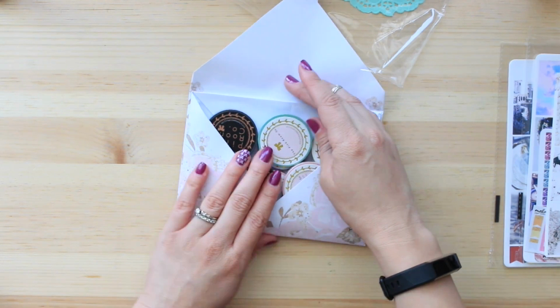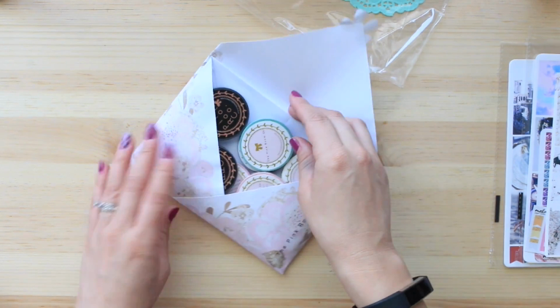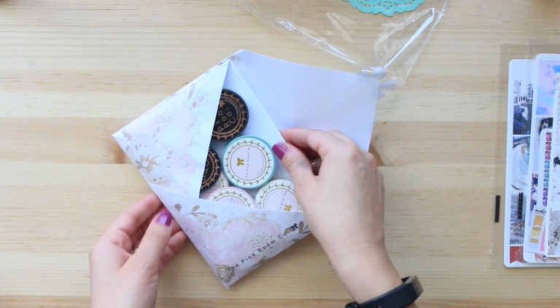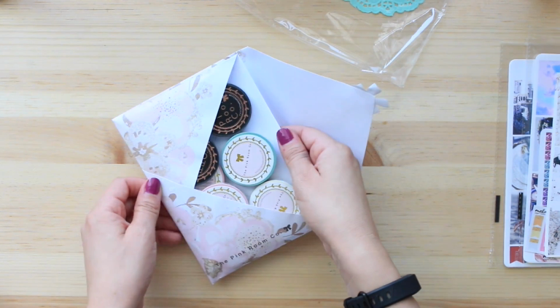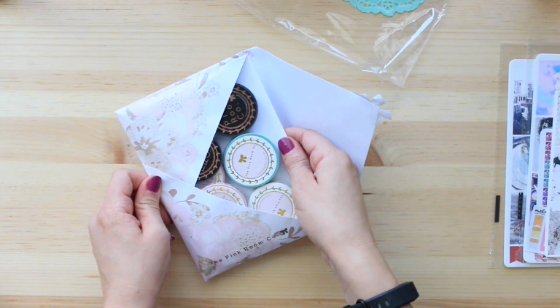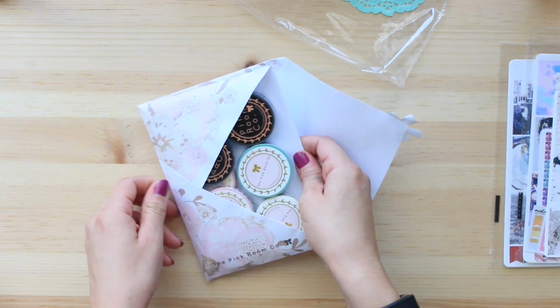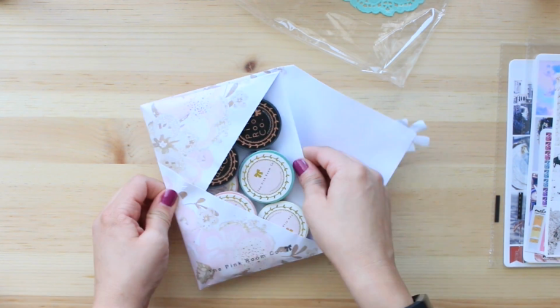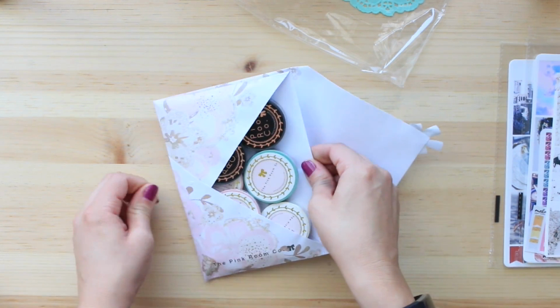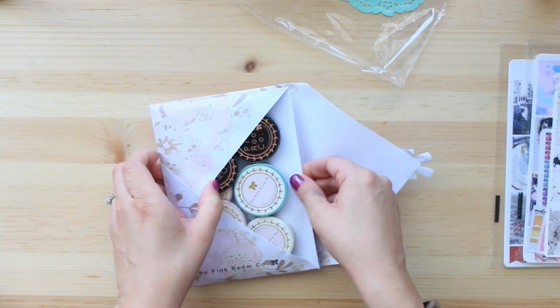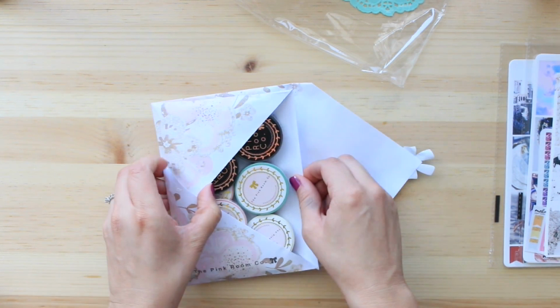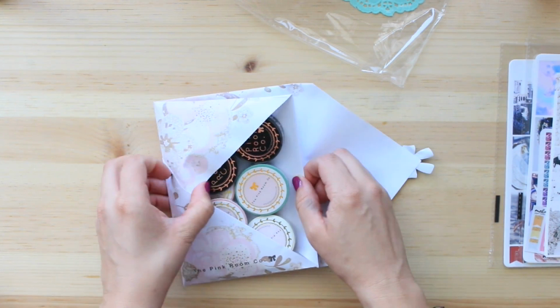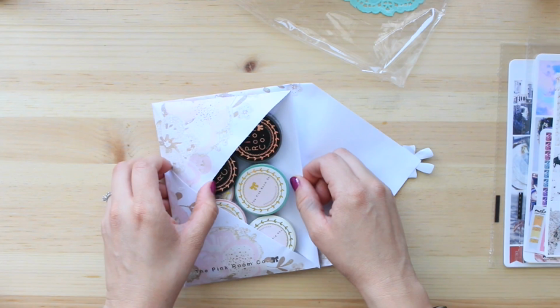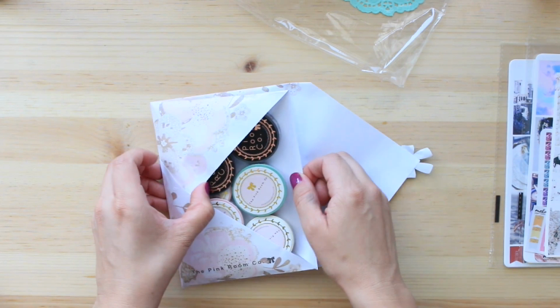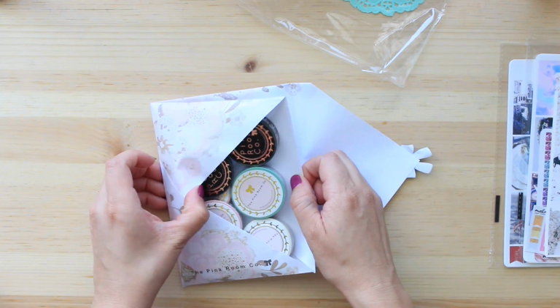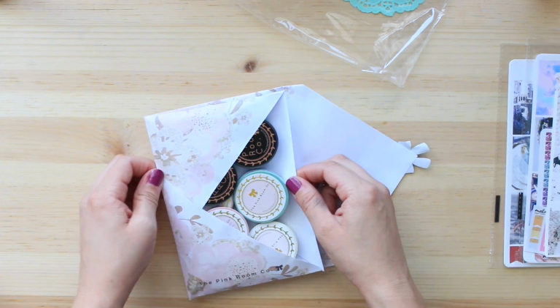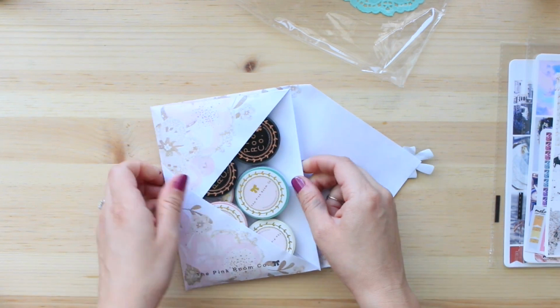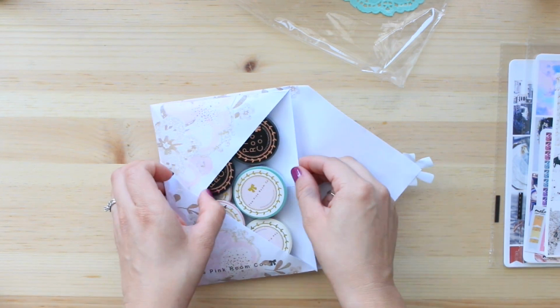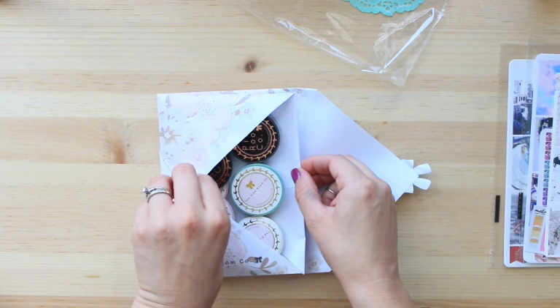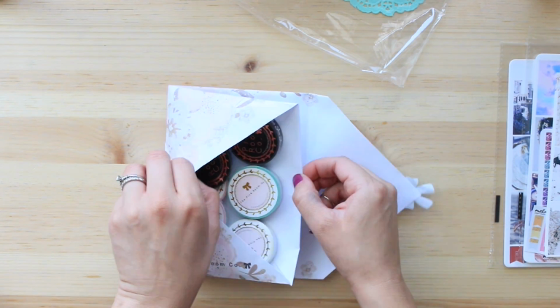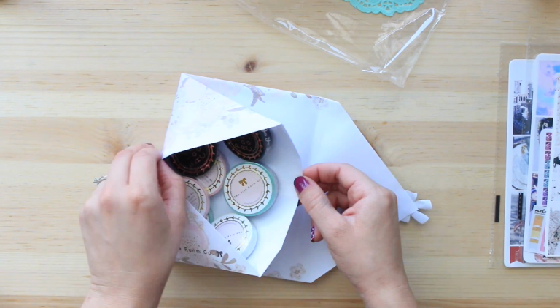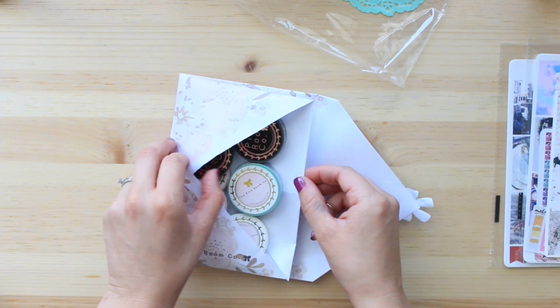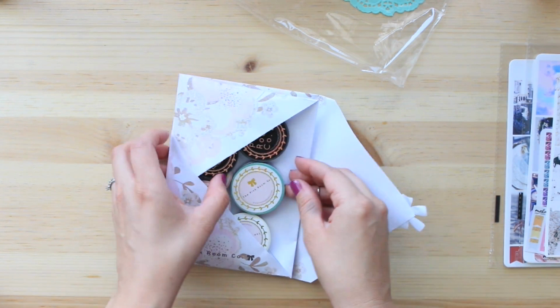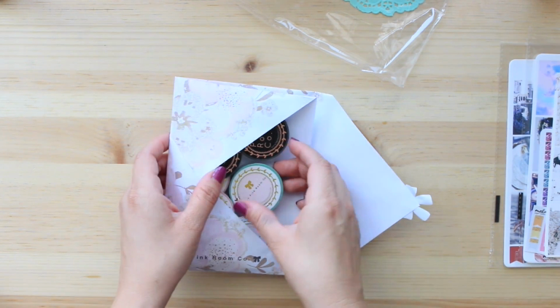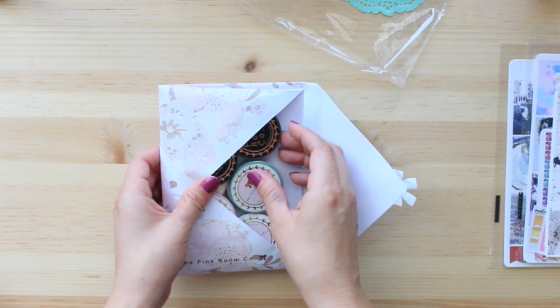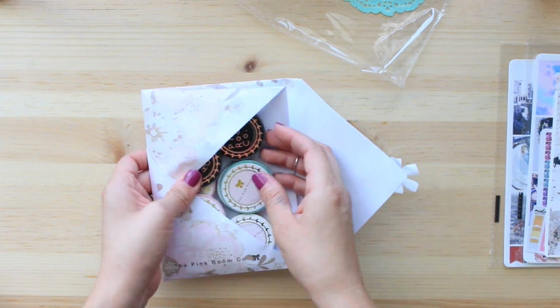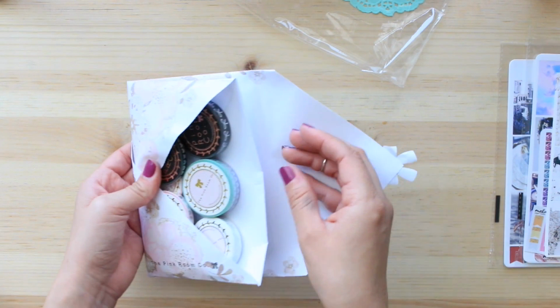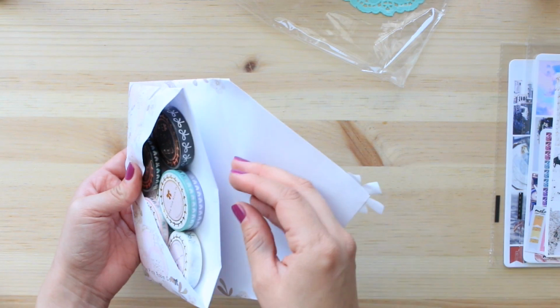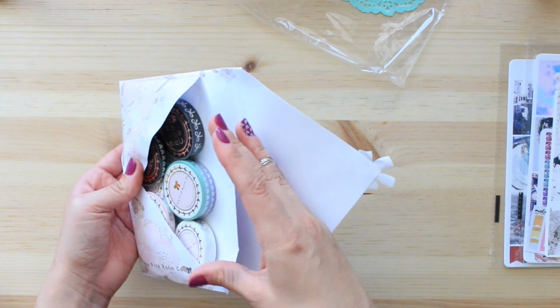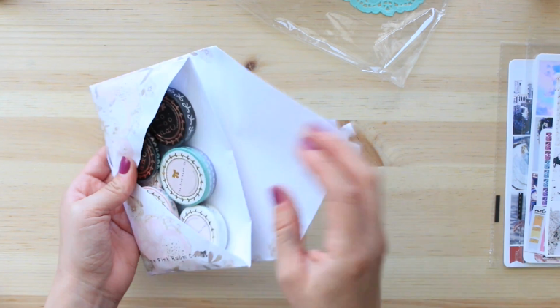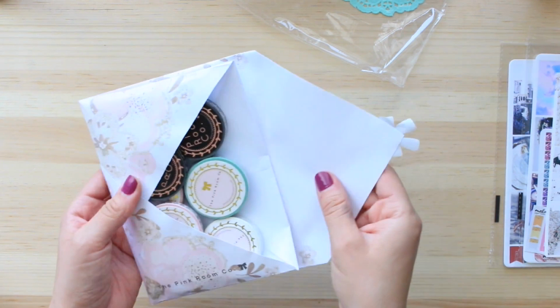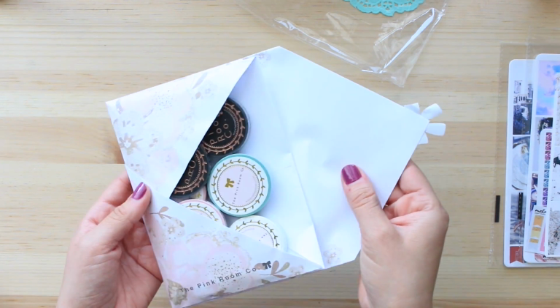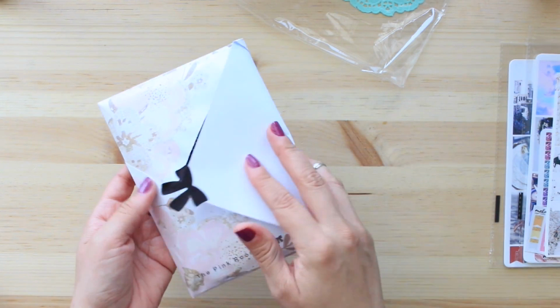Let me get some of that since it's available, because Simply Gilded washi is always sold out or whenever a collection comes out it flies like hotcakes. She put everything in an envelope — this is what it looks like.